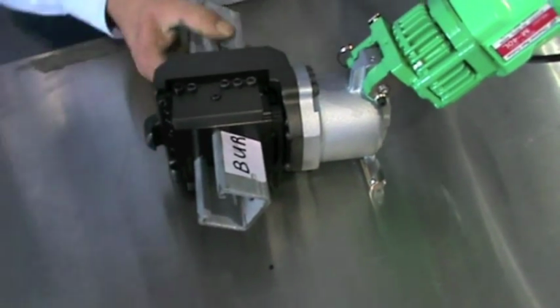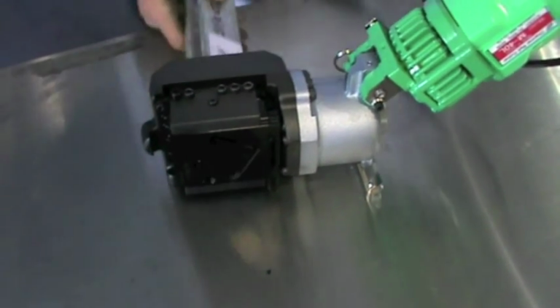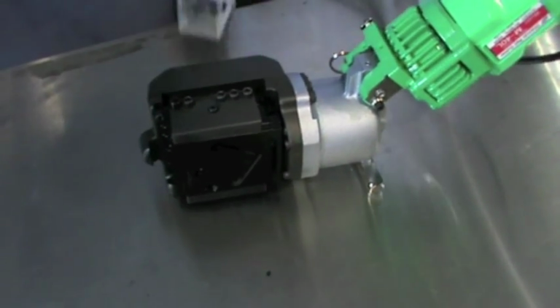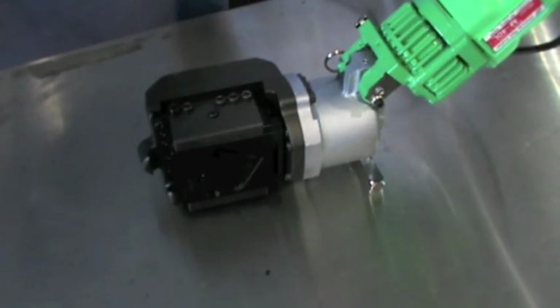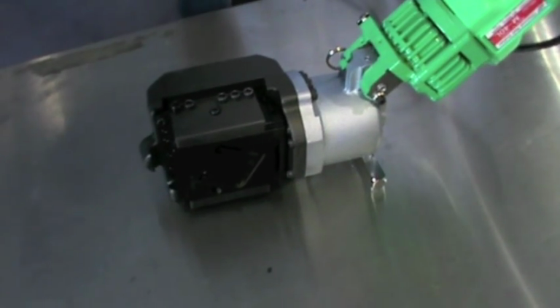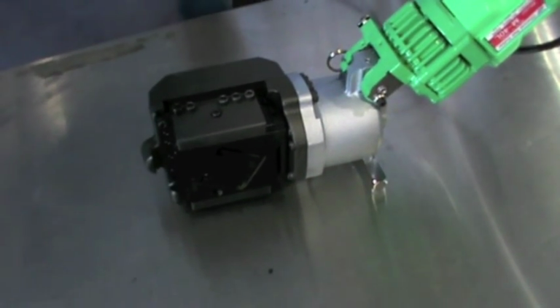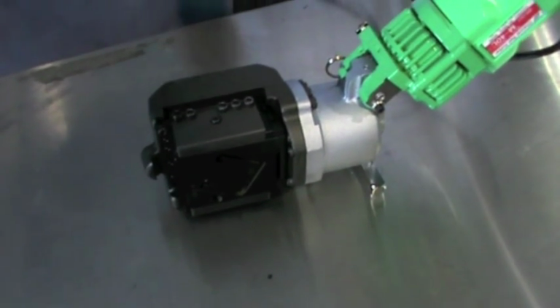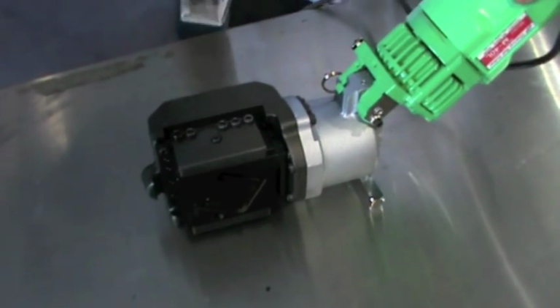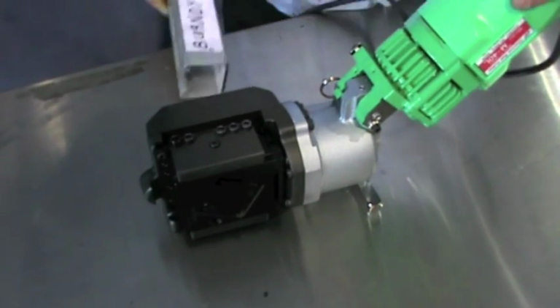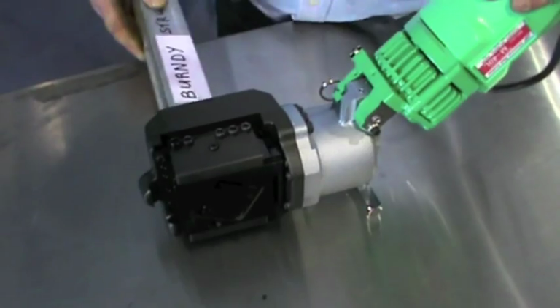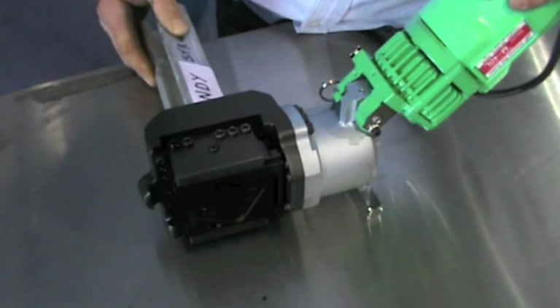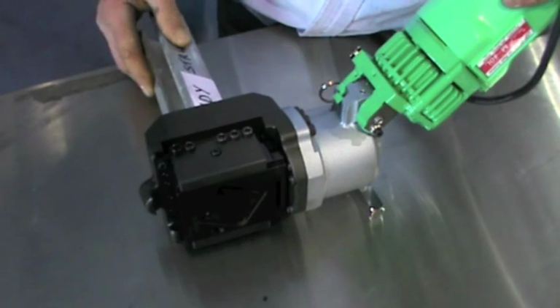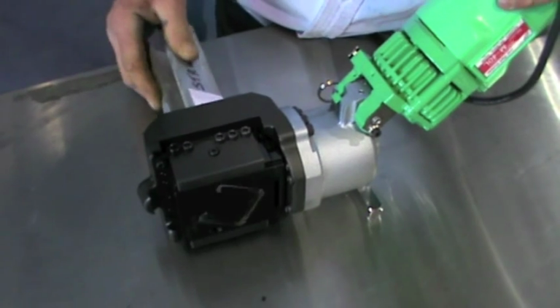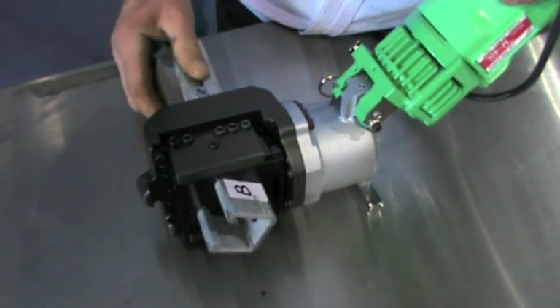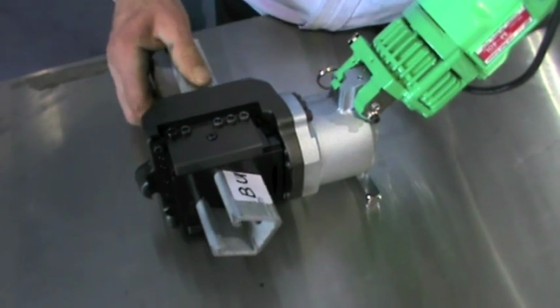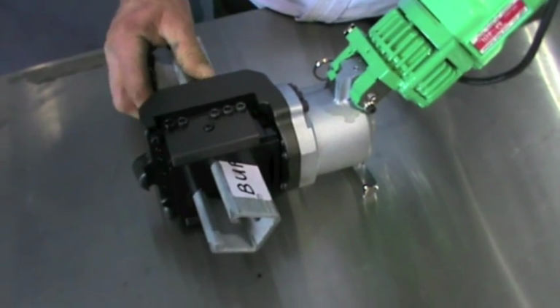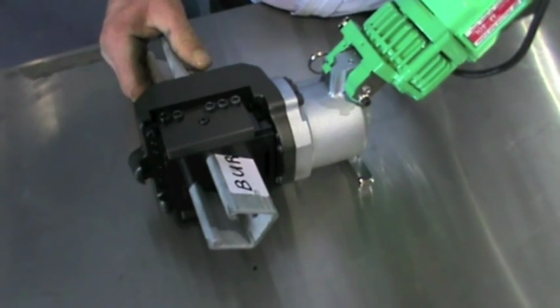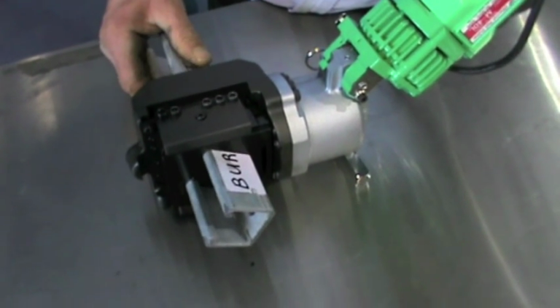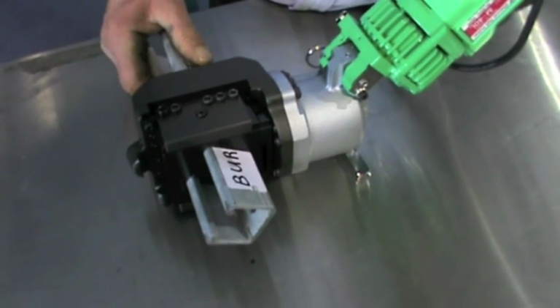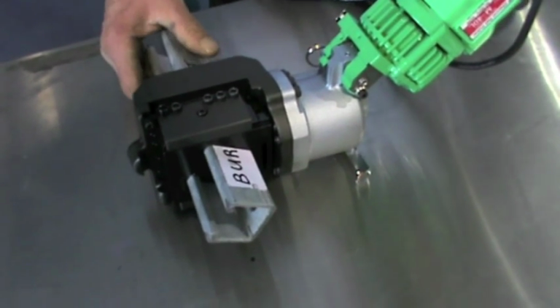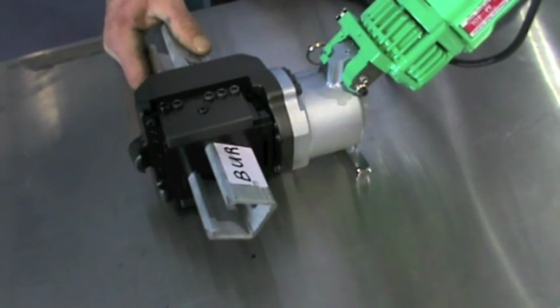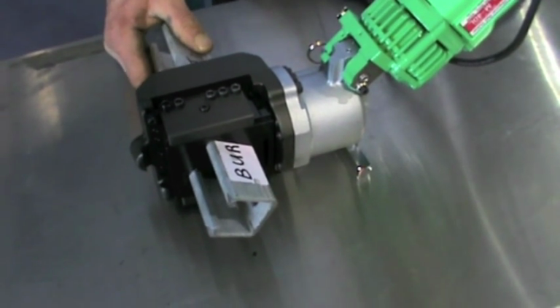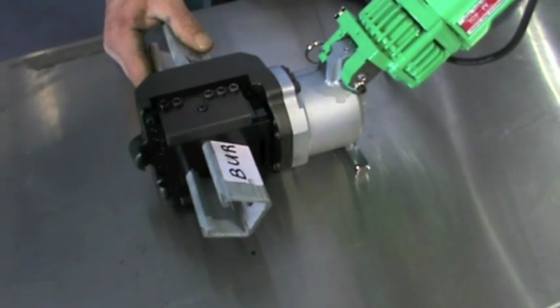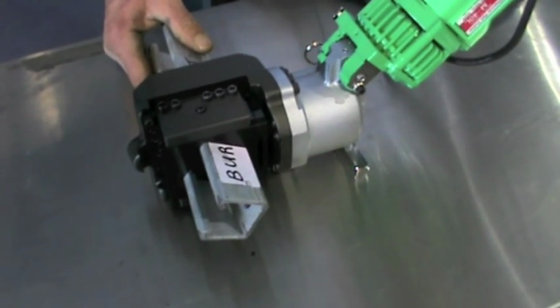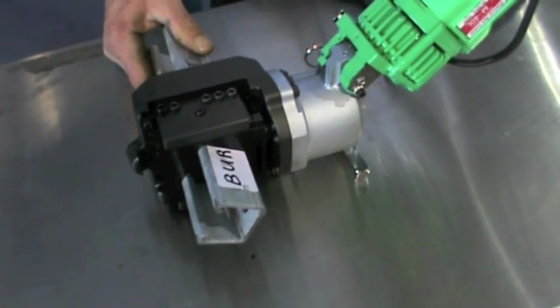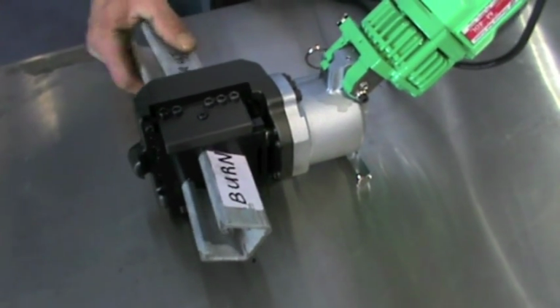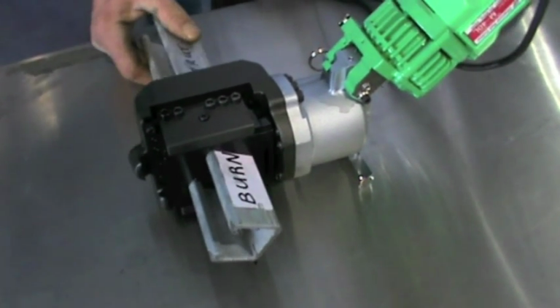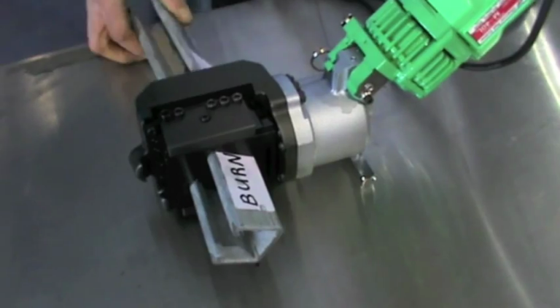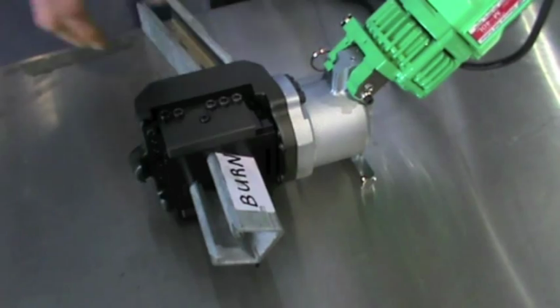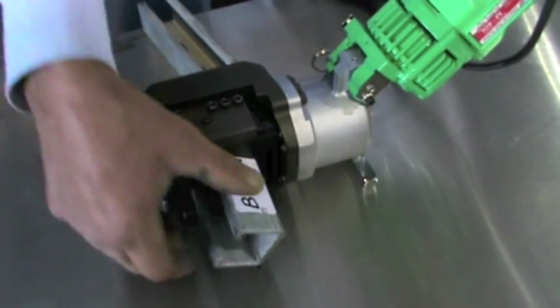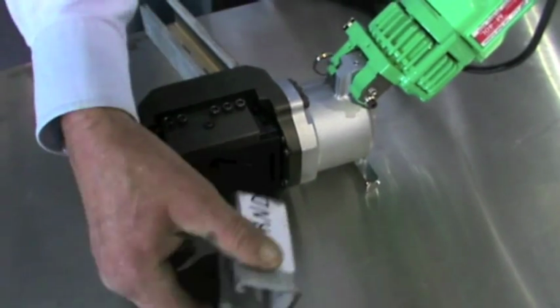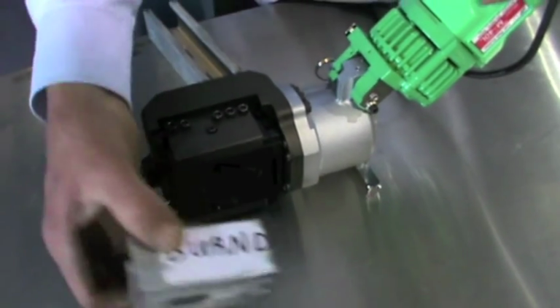The M40L strut cutters are suitable for use in electrical, air conditioning, and plumbing industries, as well as in plant and engineering and various on-site applications.